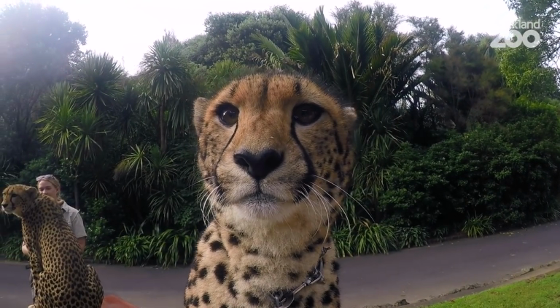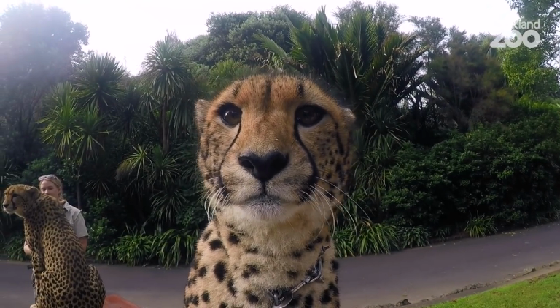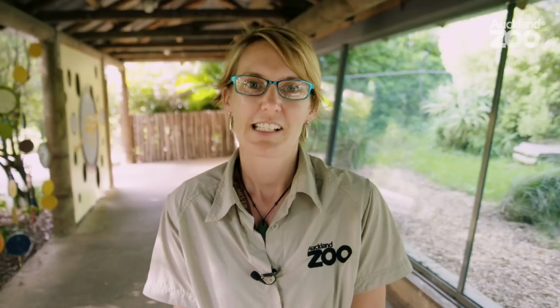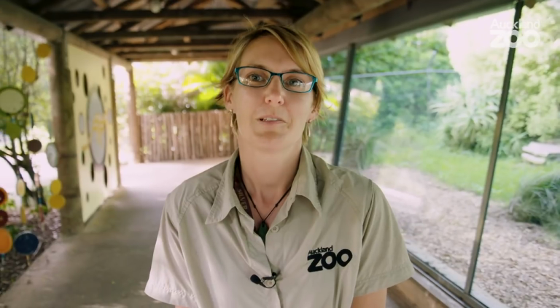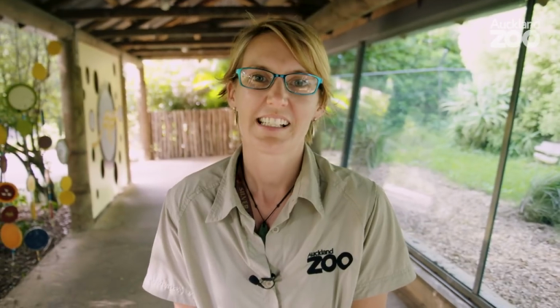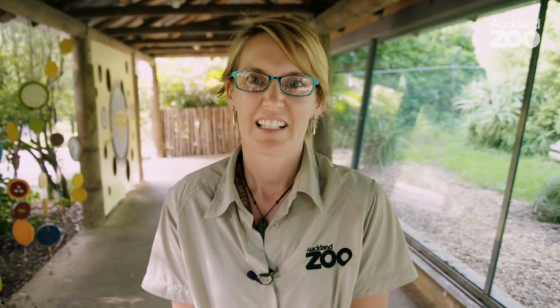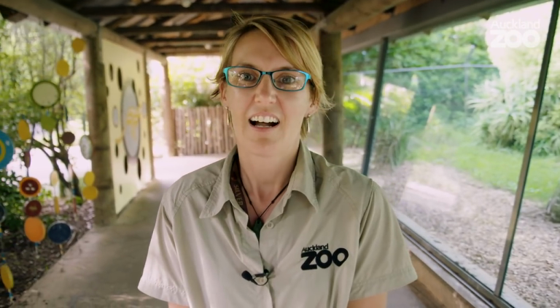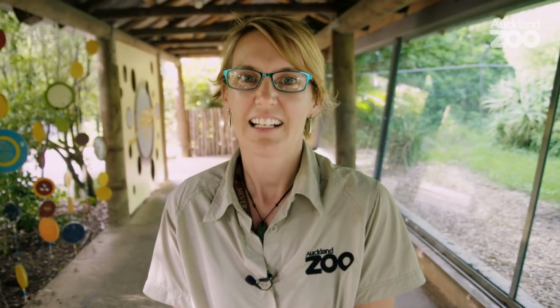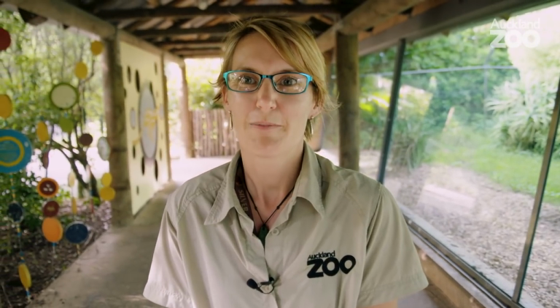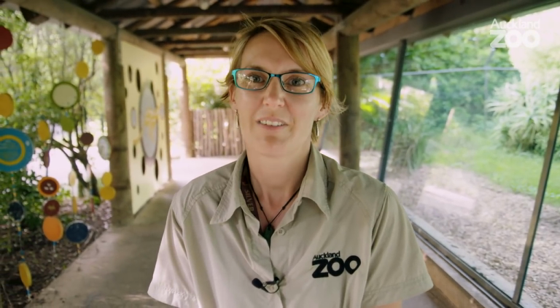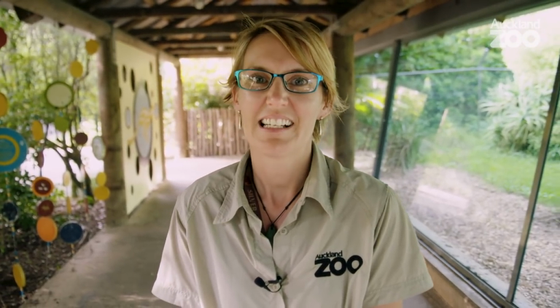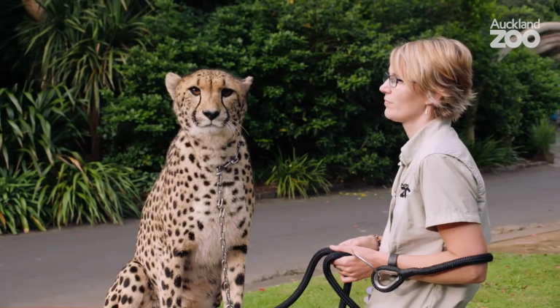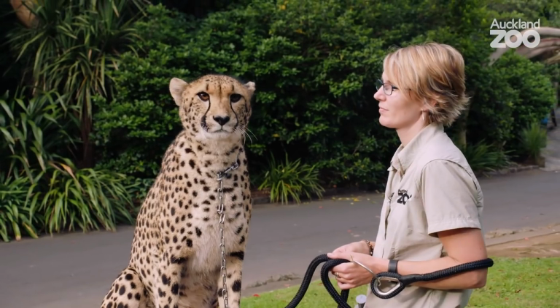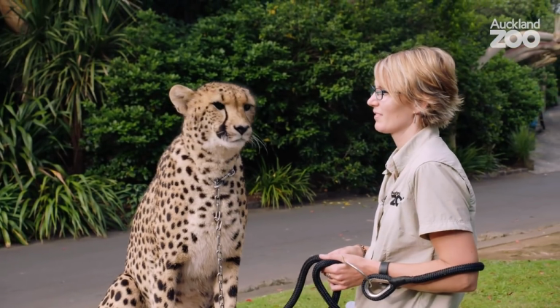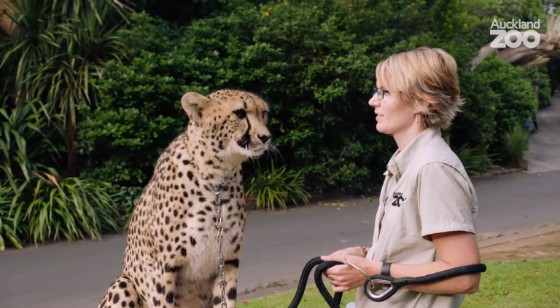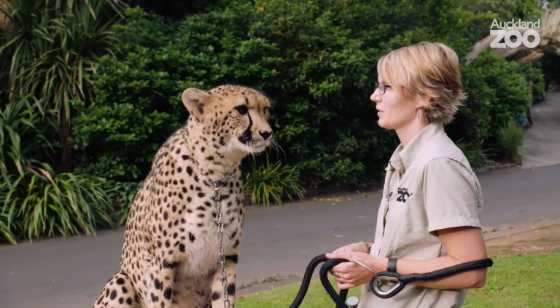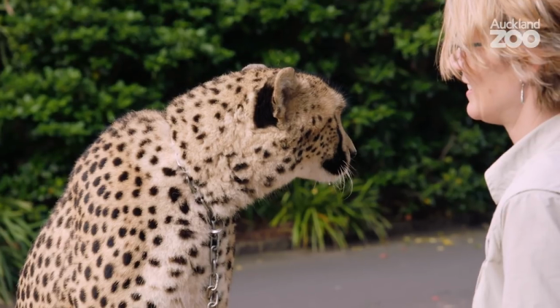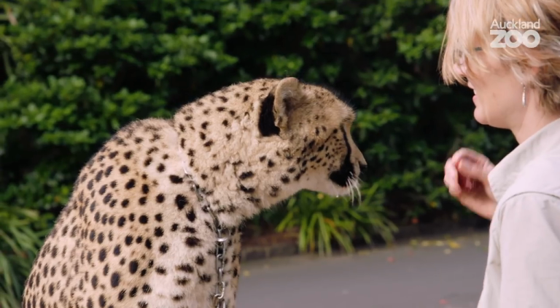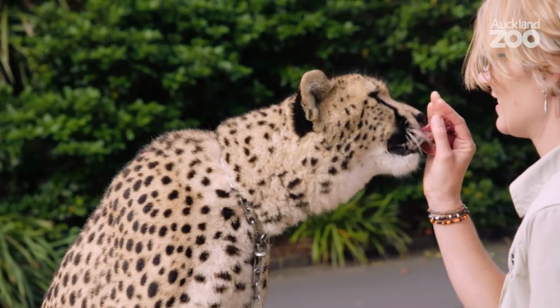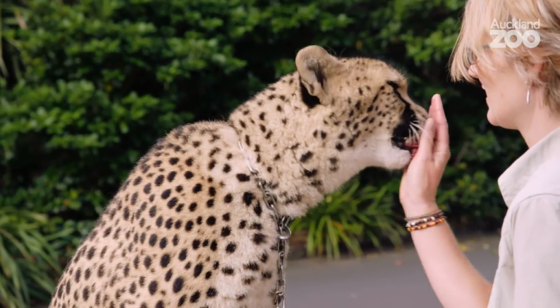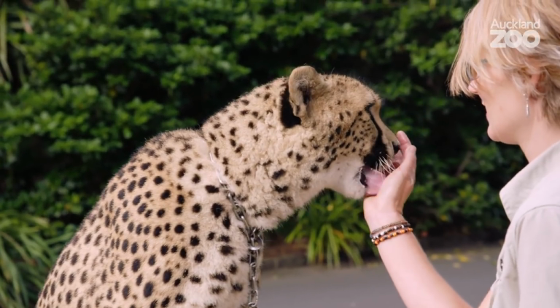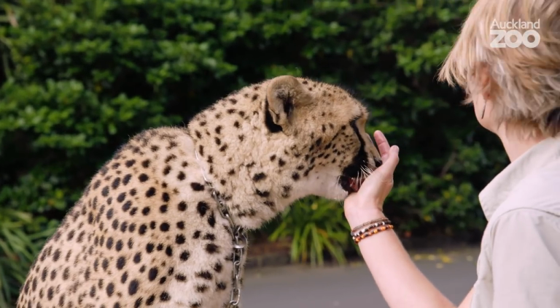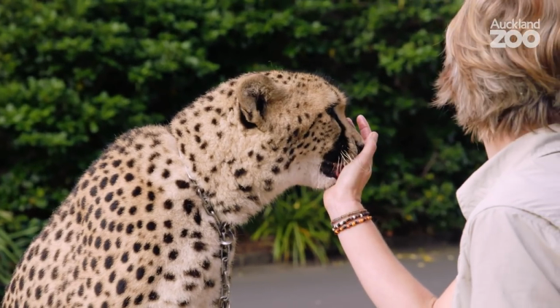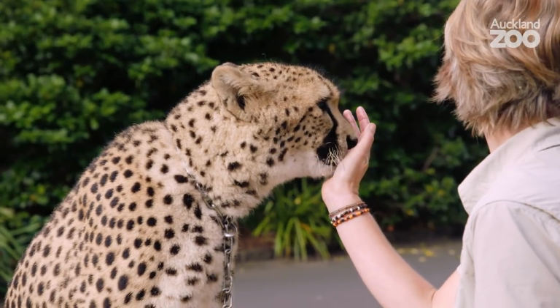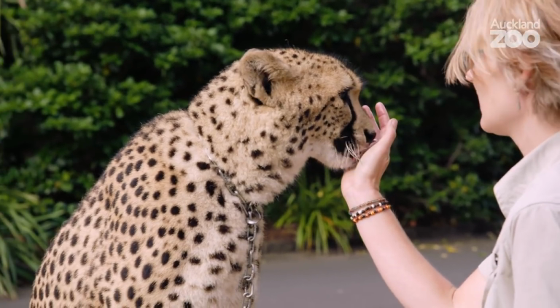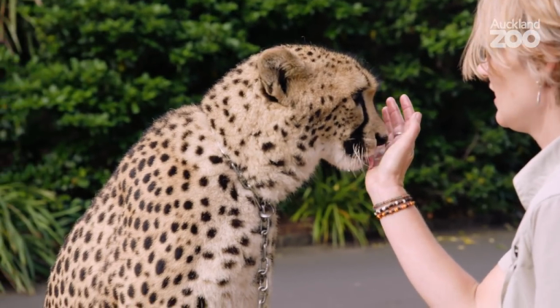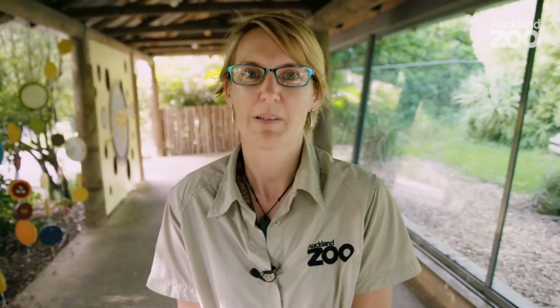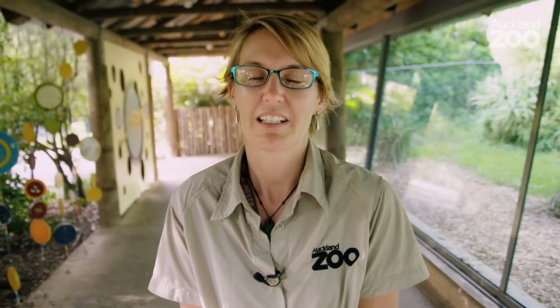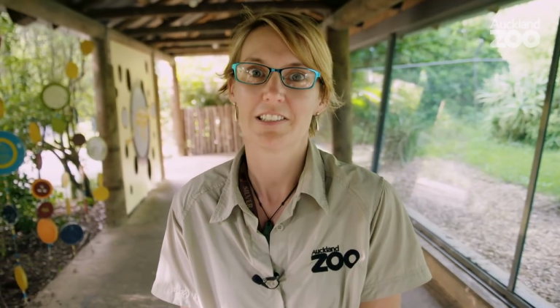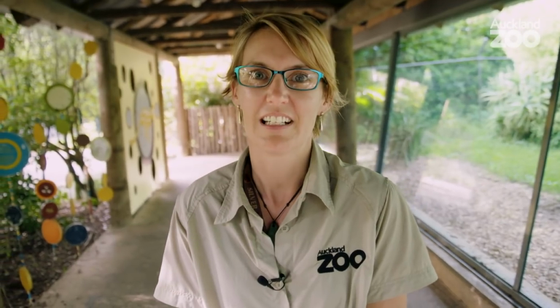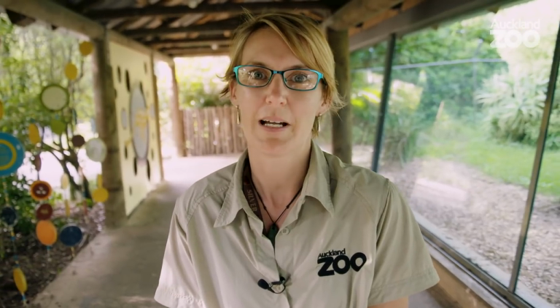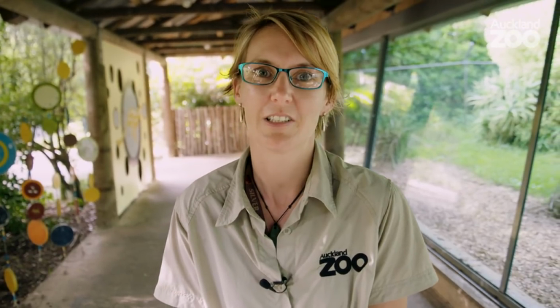Taking the girls out for a walk is definitely a highlight of most of my days. It's been an awesome journey working with them and getting their confidence up to explore around the zoo — it's something that I really love about my job.